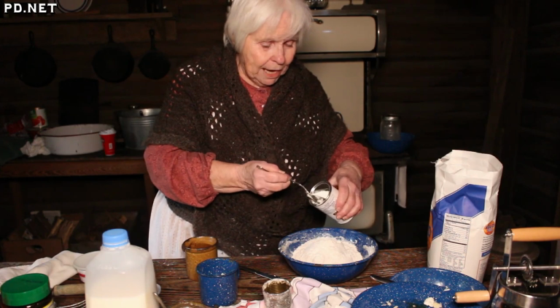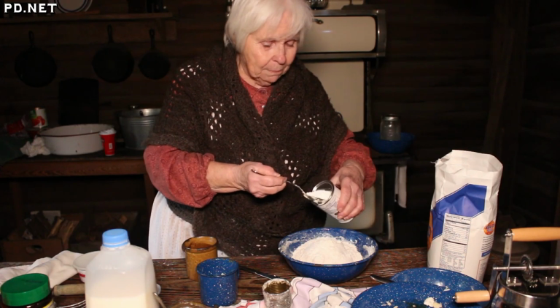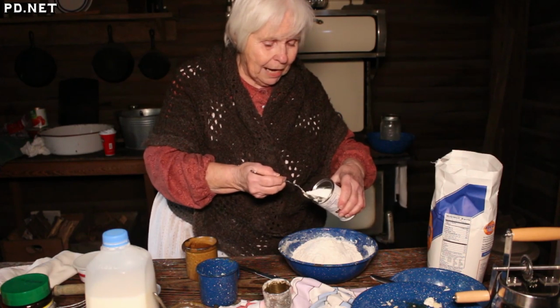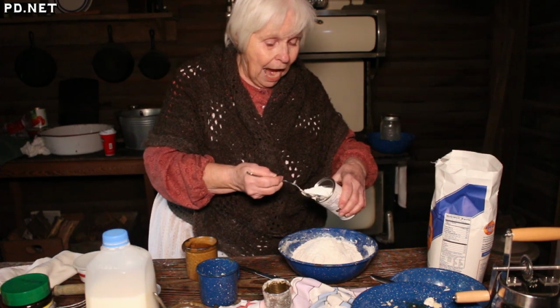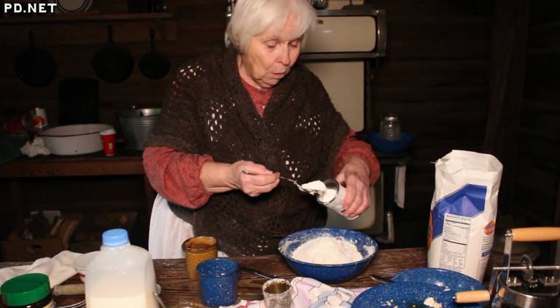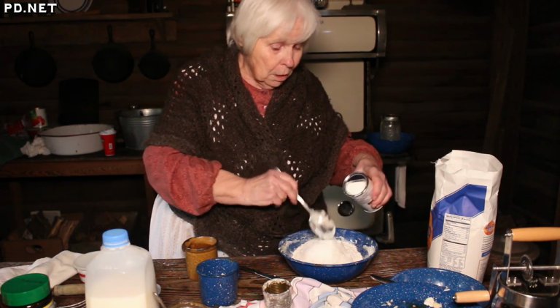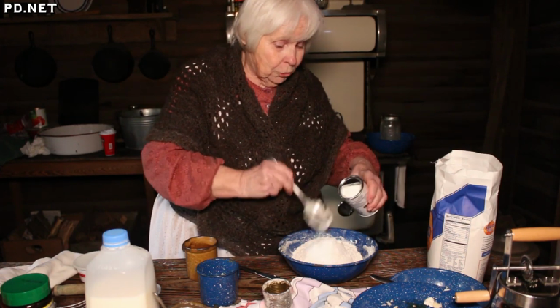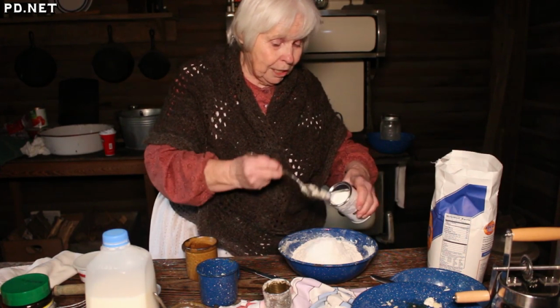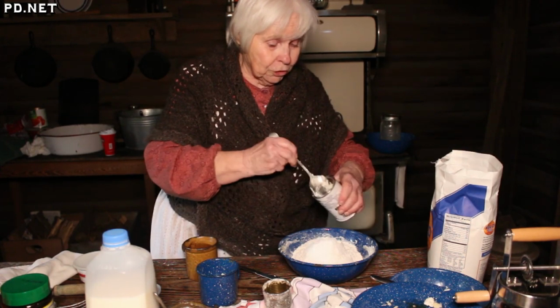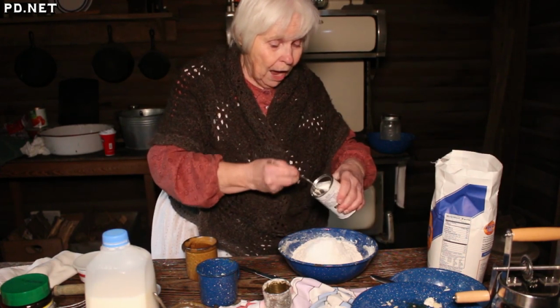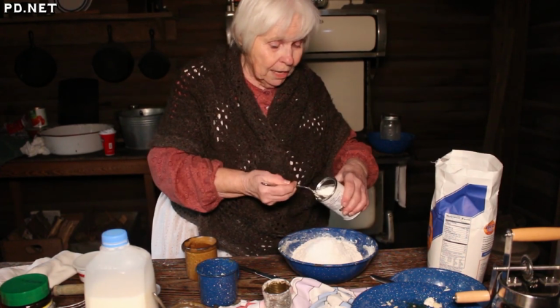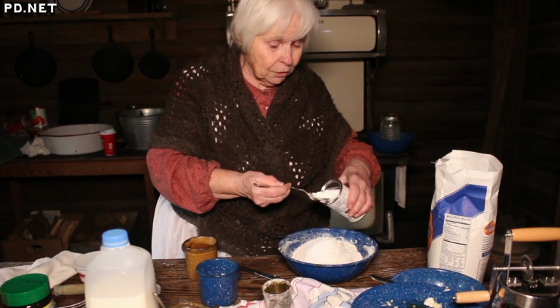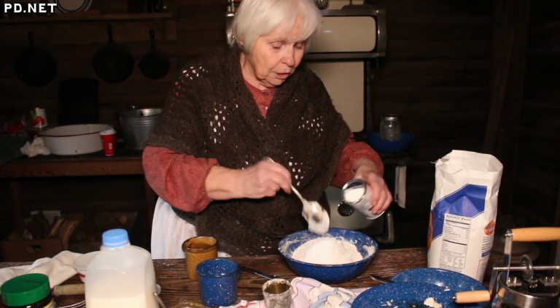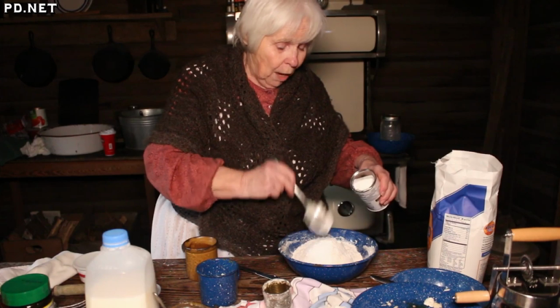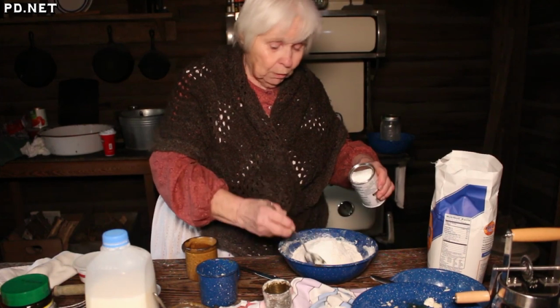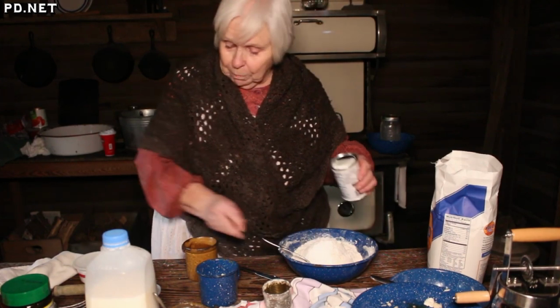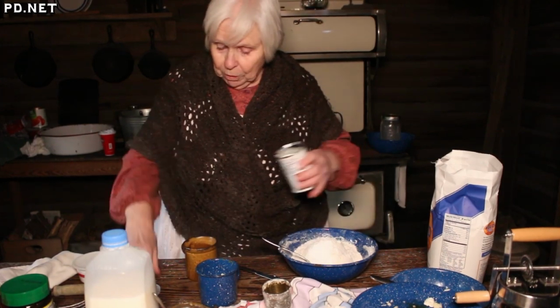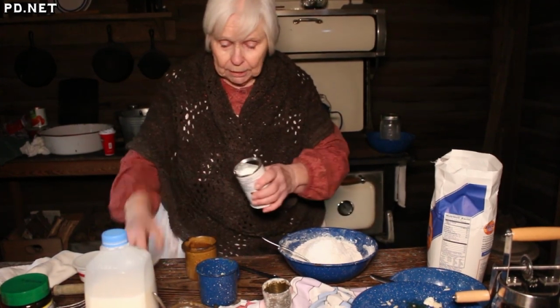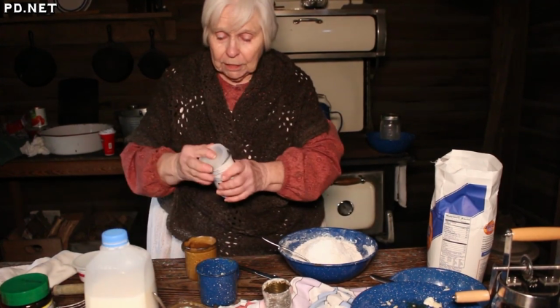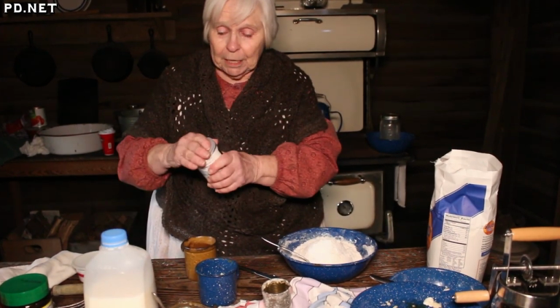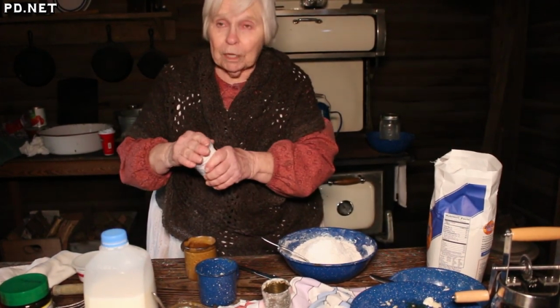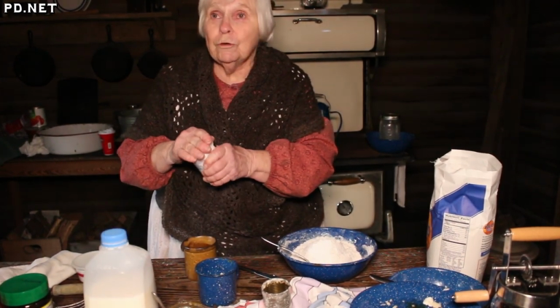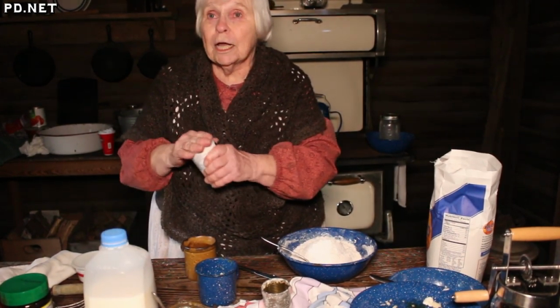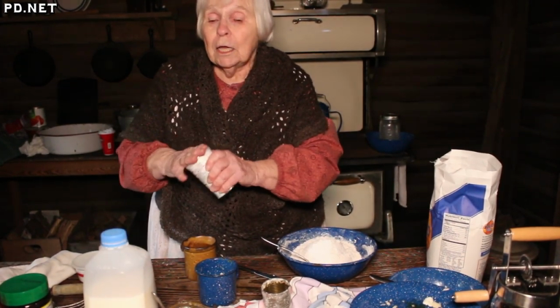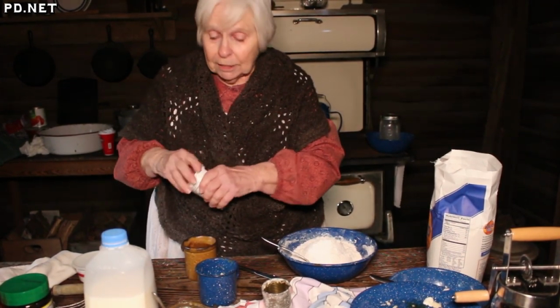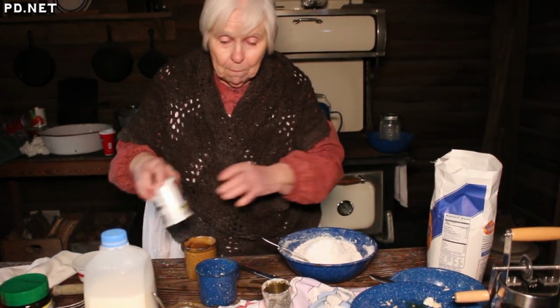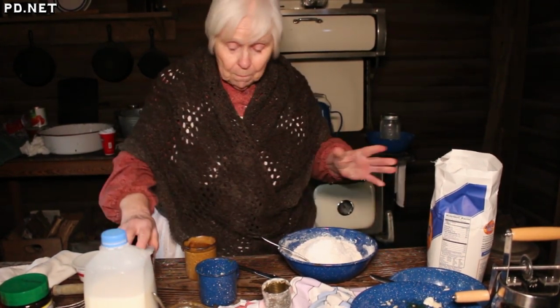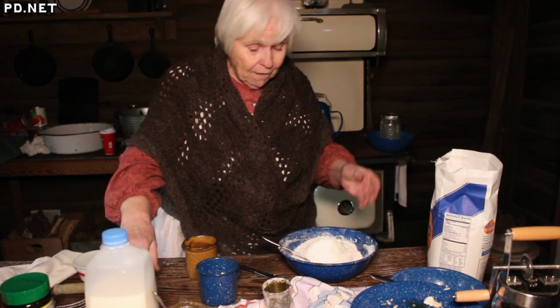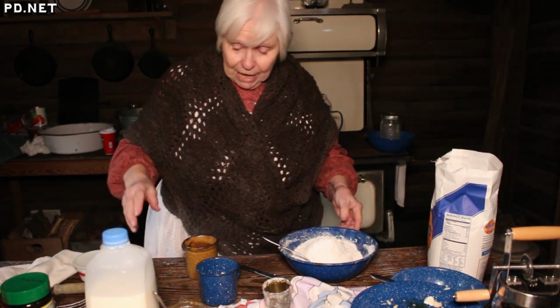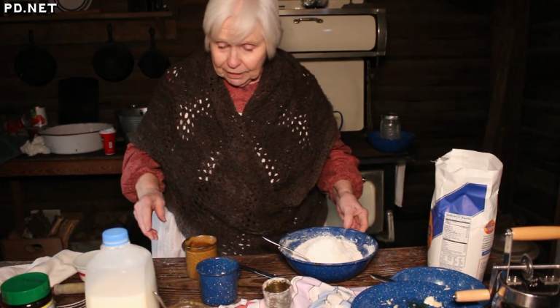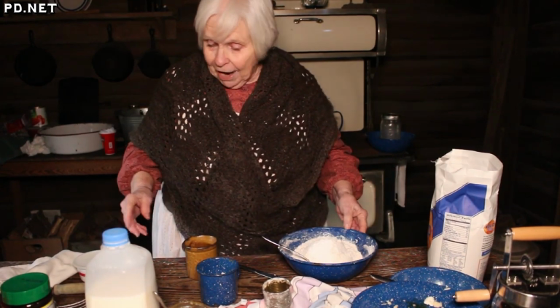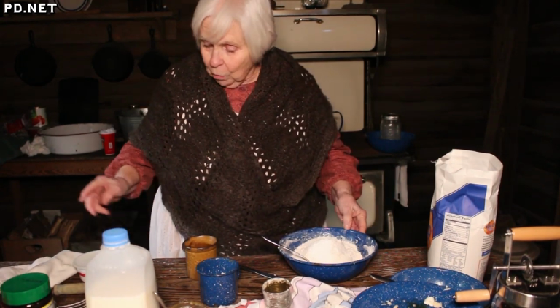It takes about an hour to get the stove hot enough to cook, and what we burn is split oak. We use some fat lighter to get the fire going.